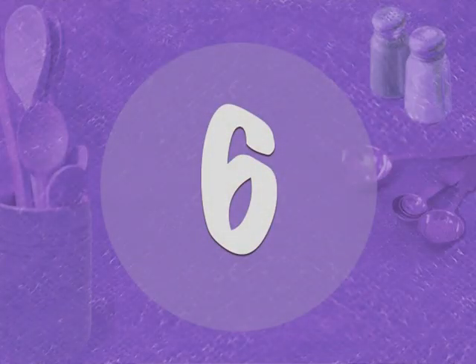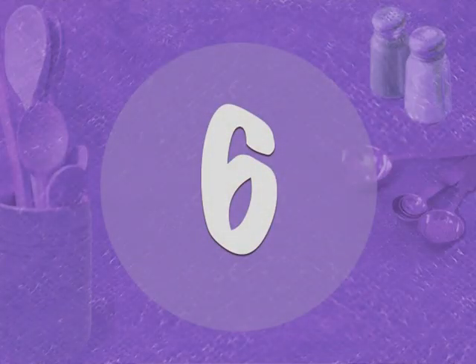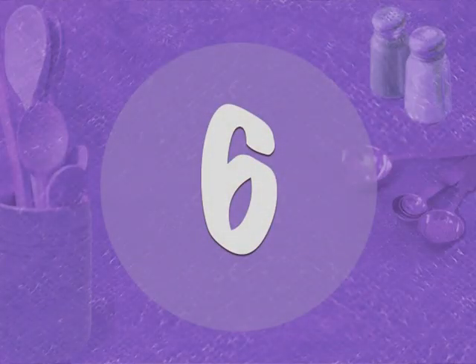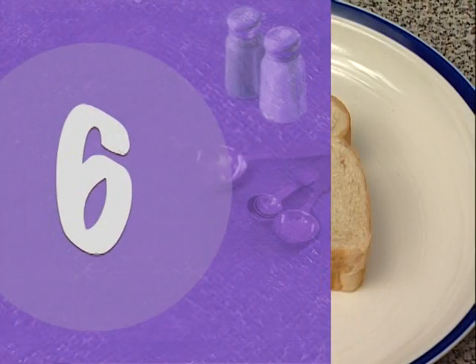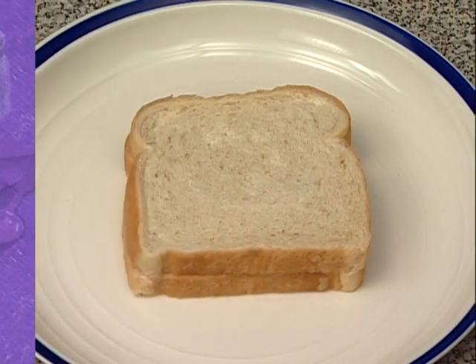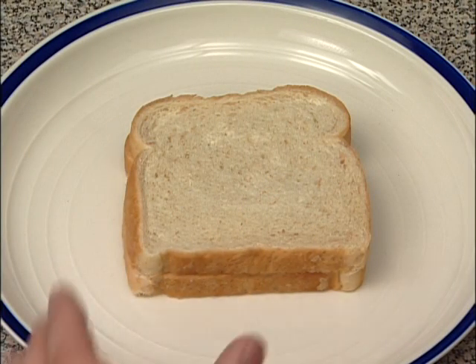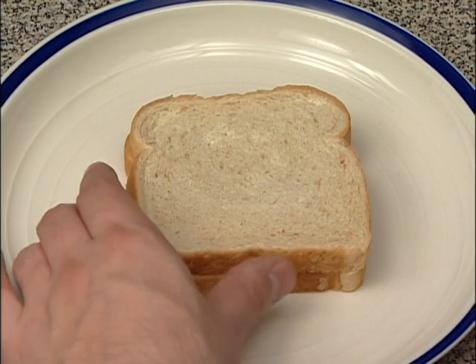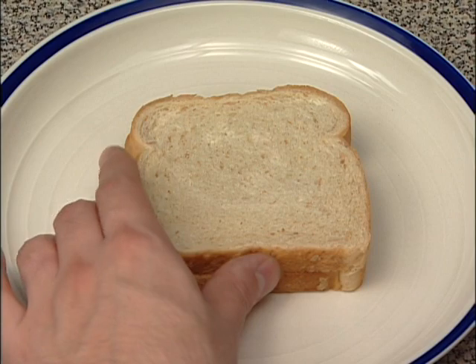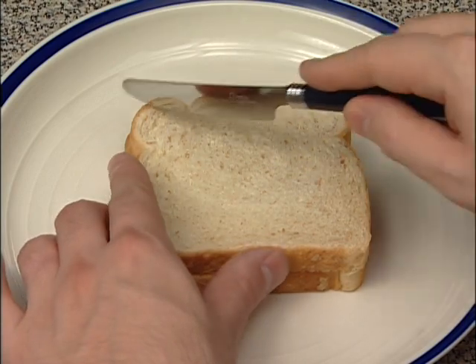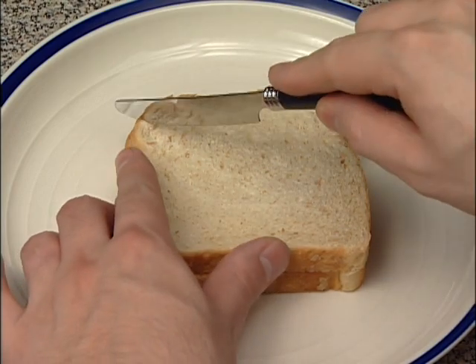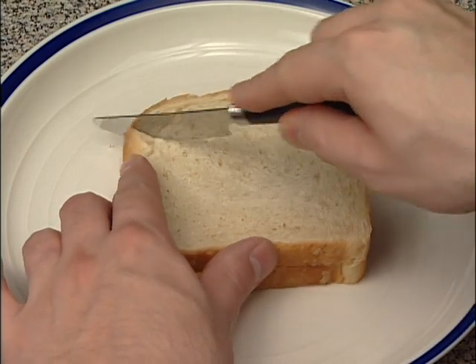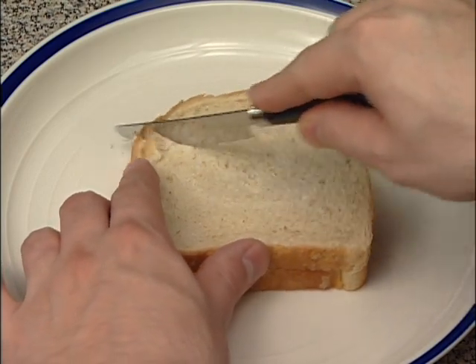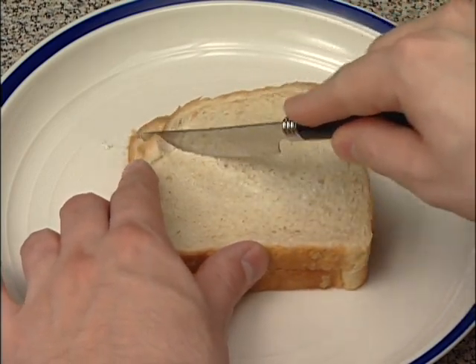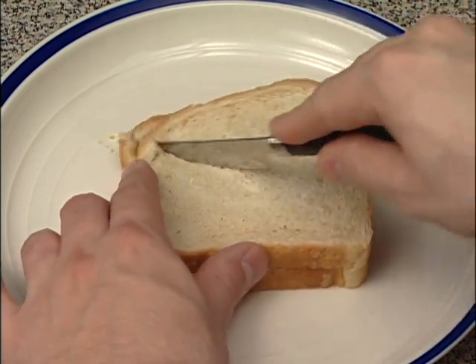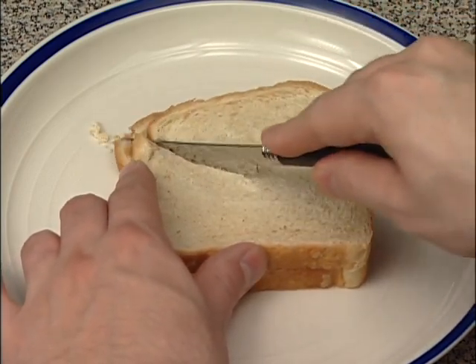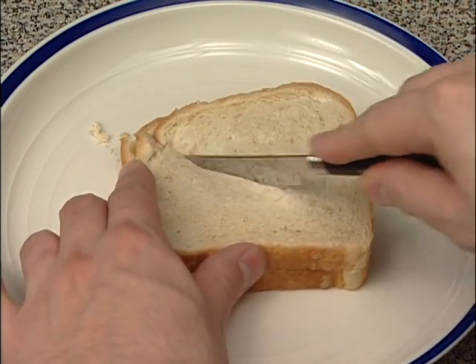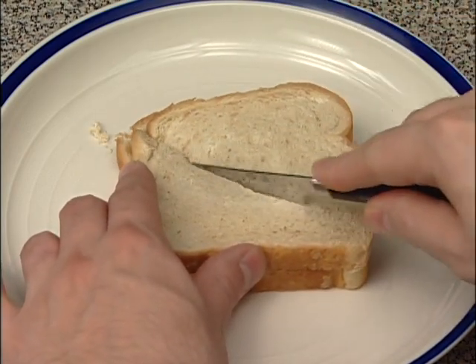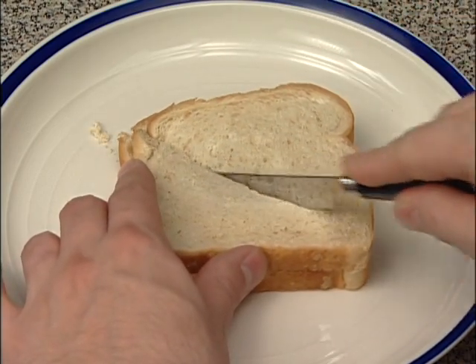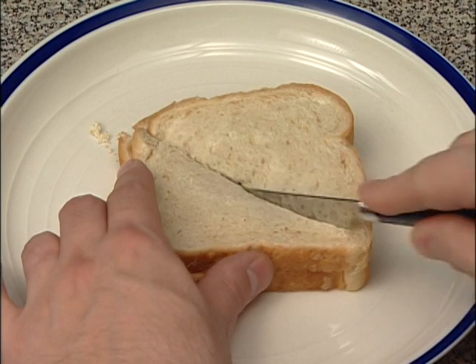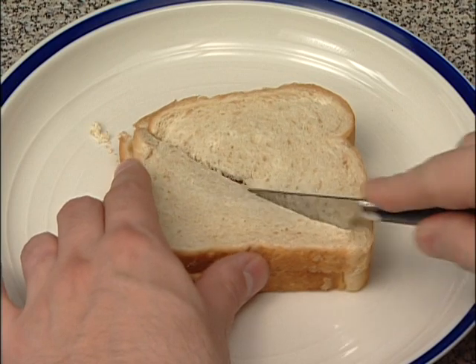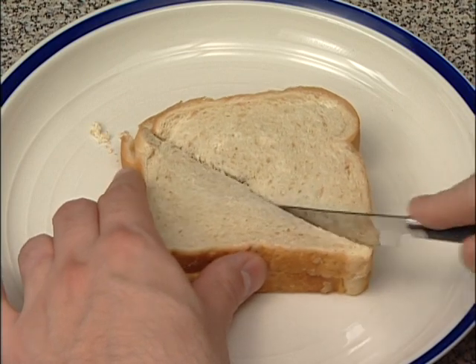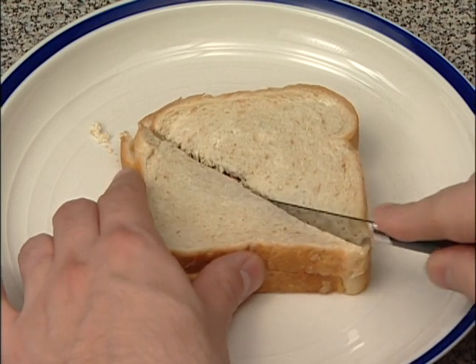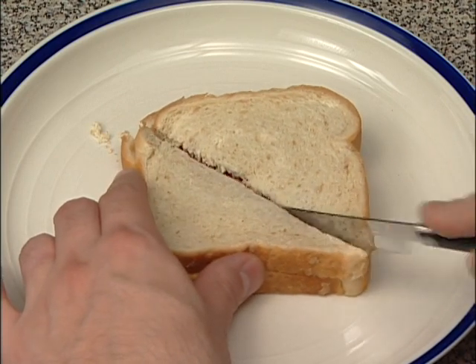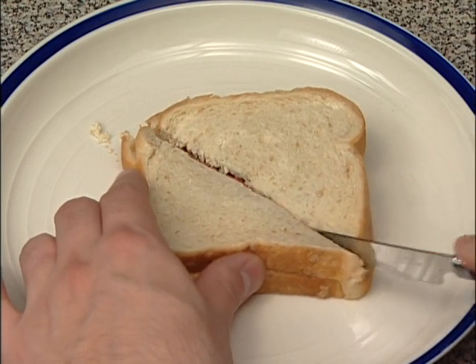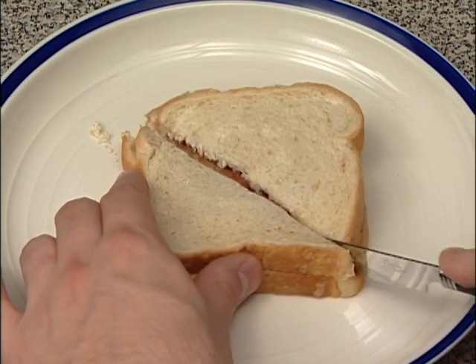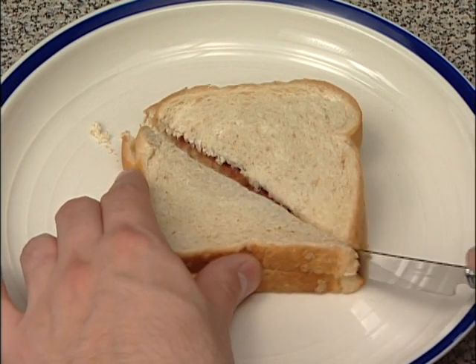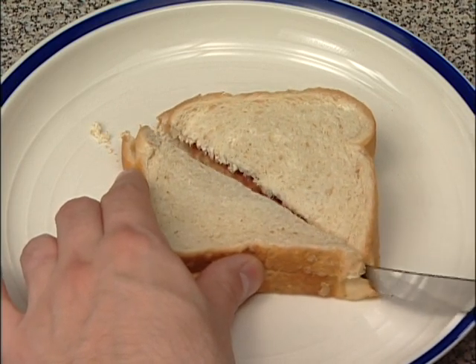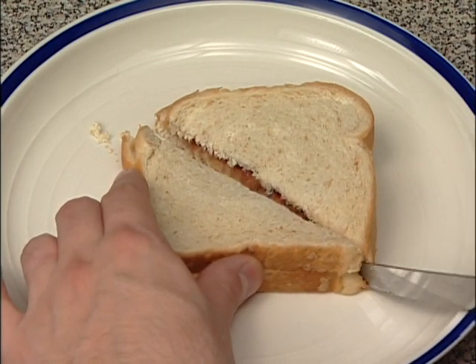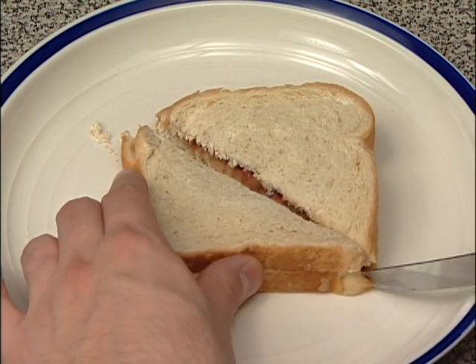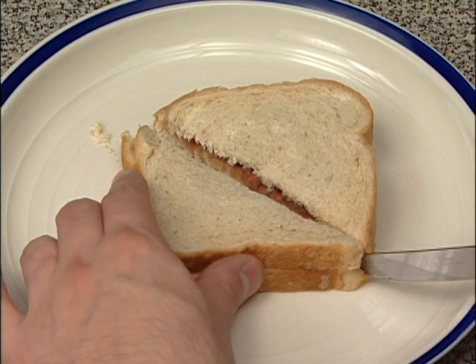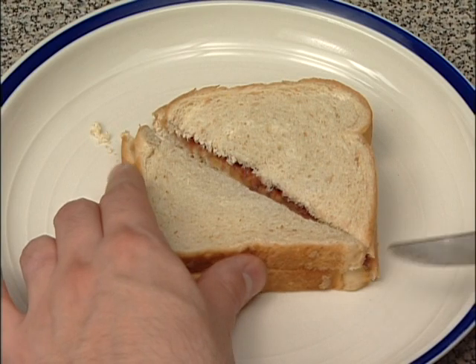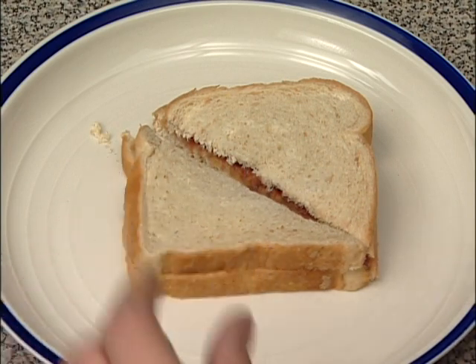Step 6. Carefully cut the sandwich in half. Hold the bread with one hand and cut with the other. Perfect!